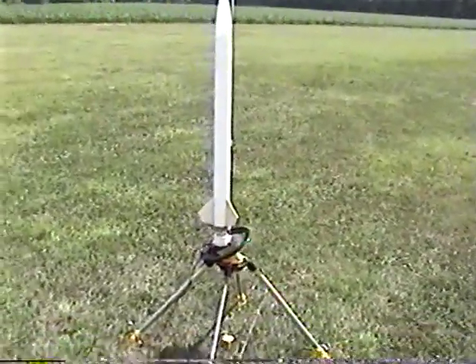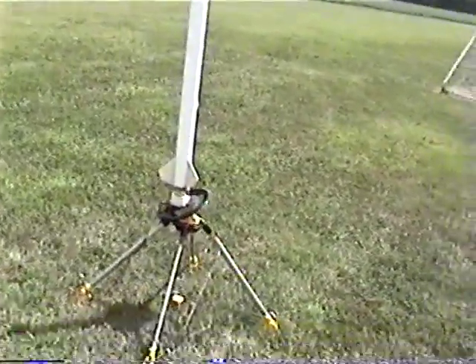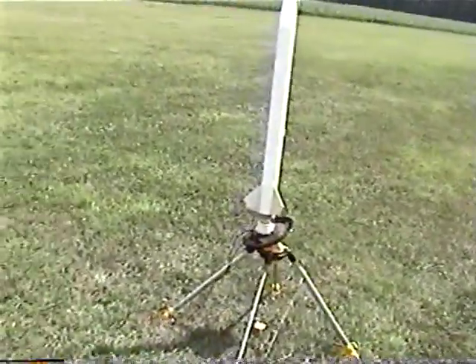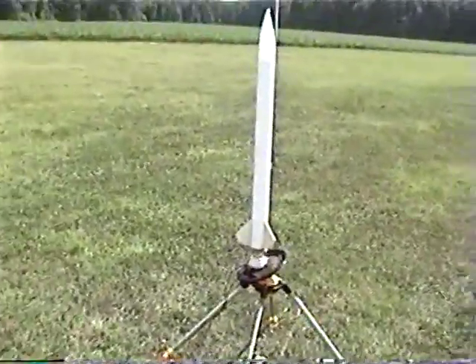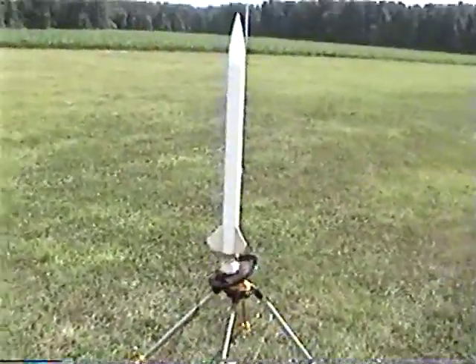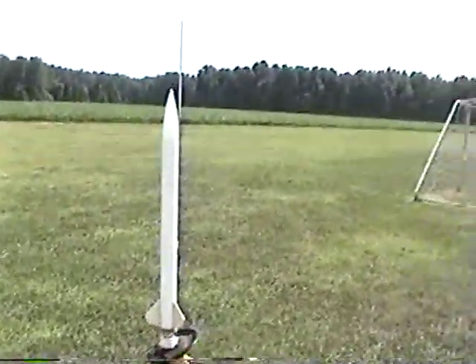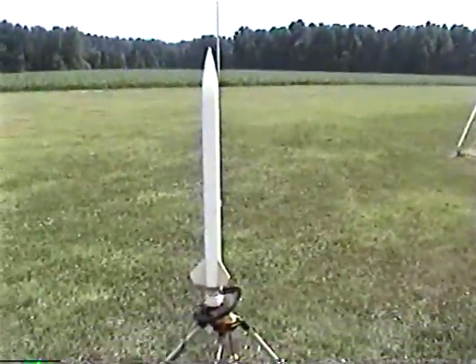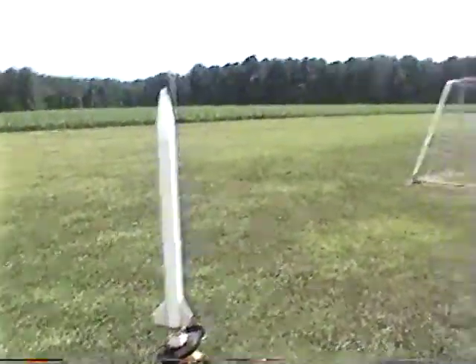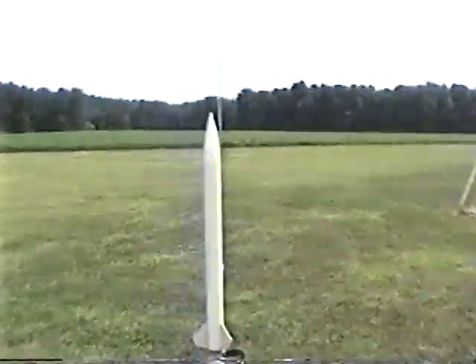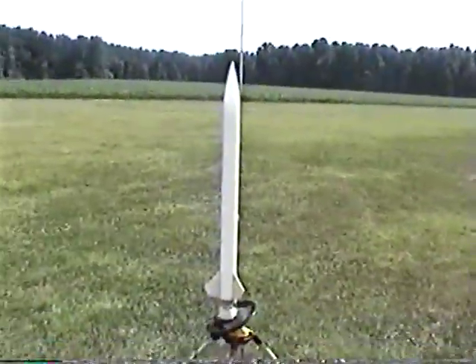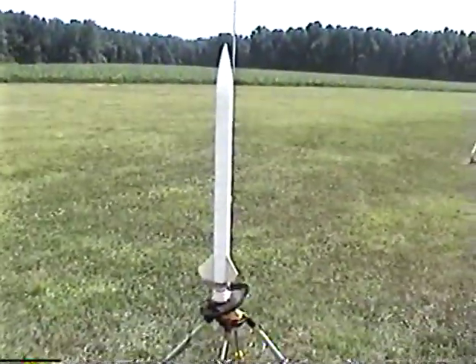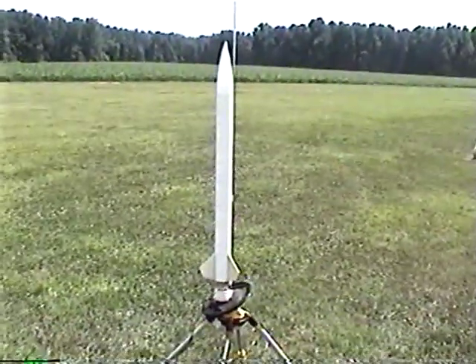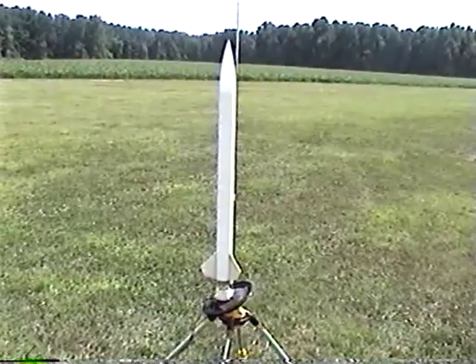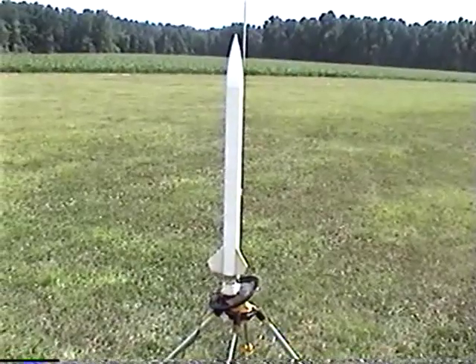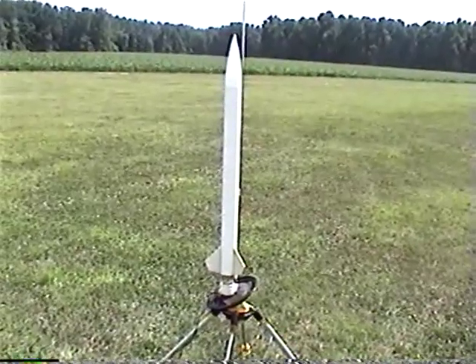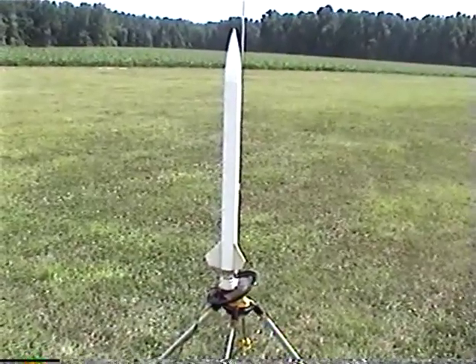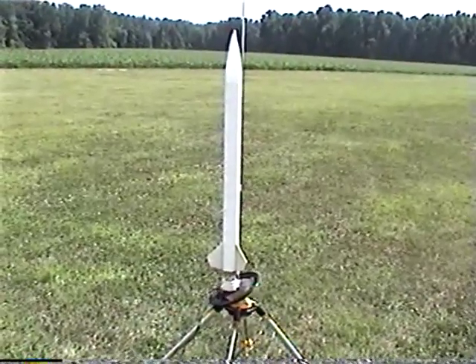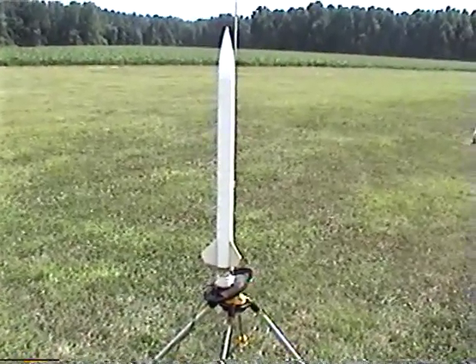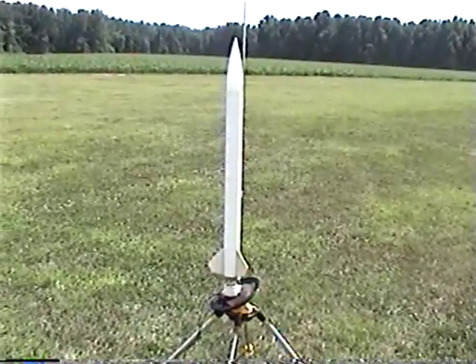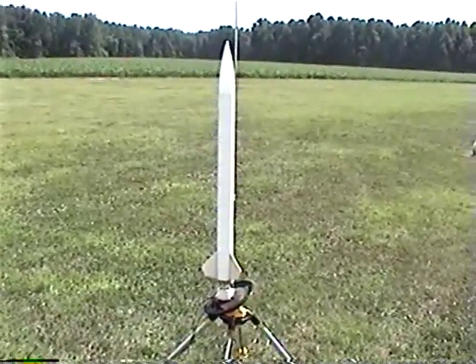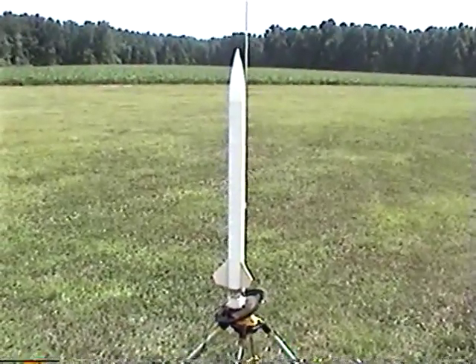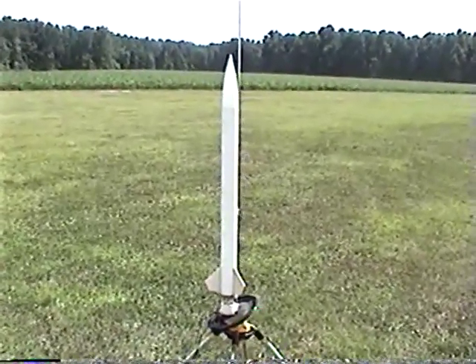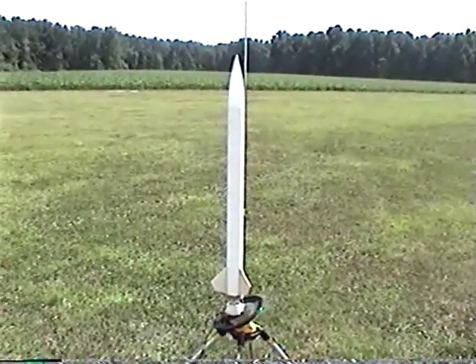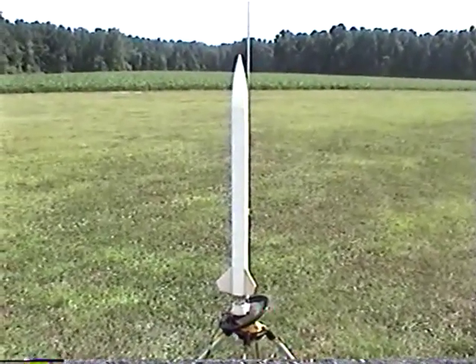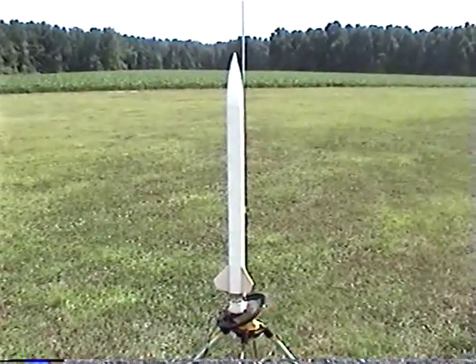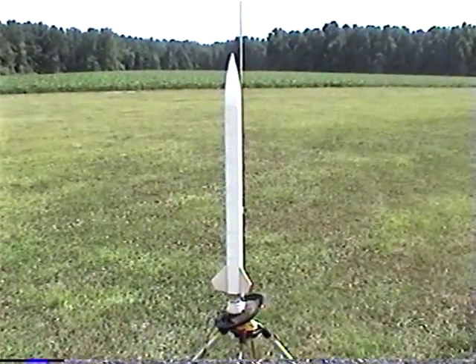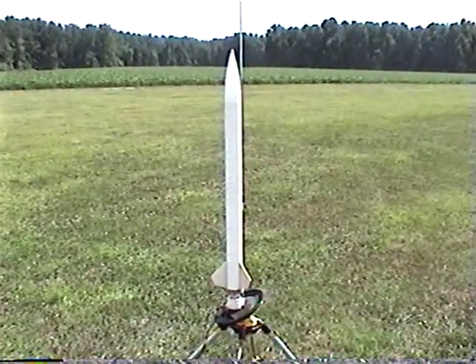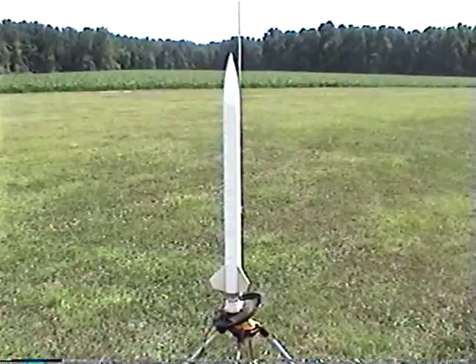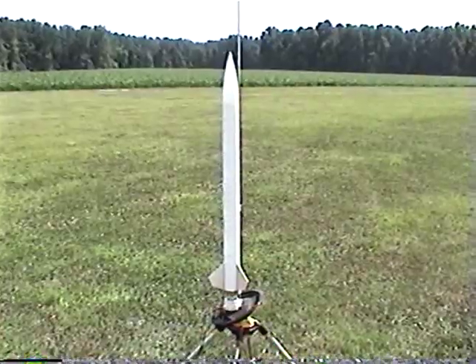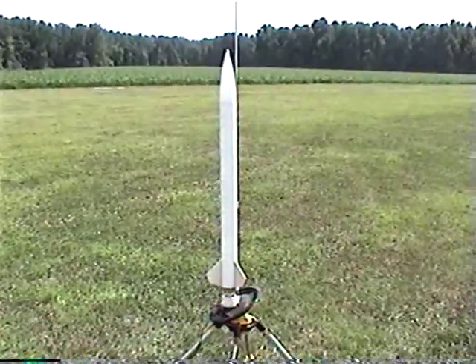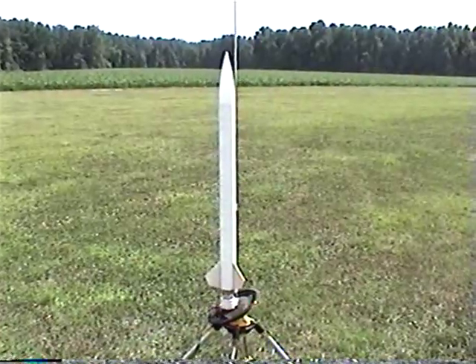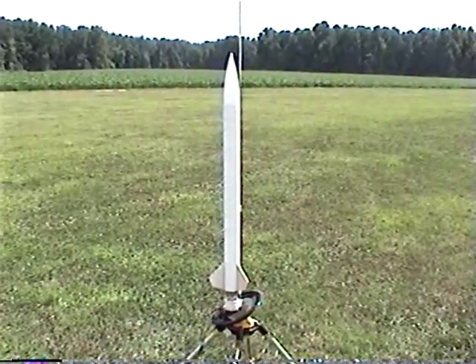Here we have the 13-motor cluster, all A10s. Three motors for ejection — A10-3s — and the rest of them are A10Ps, which are plugged.